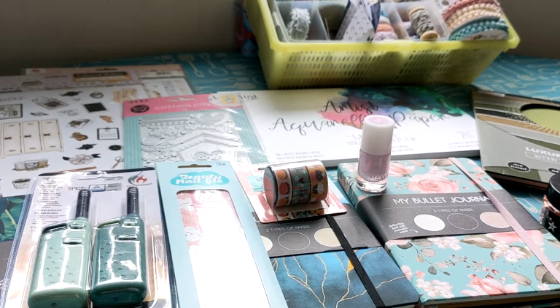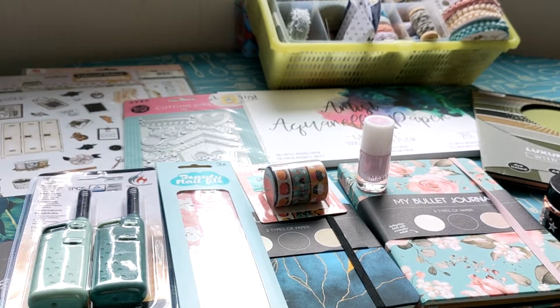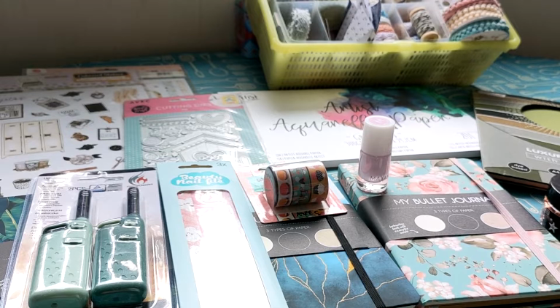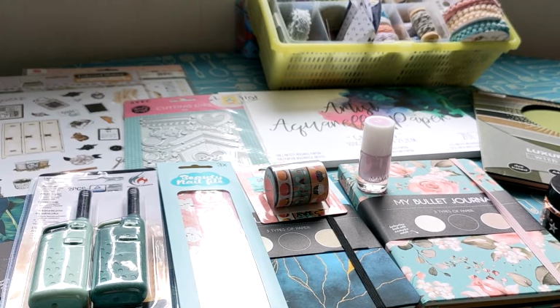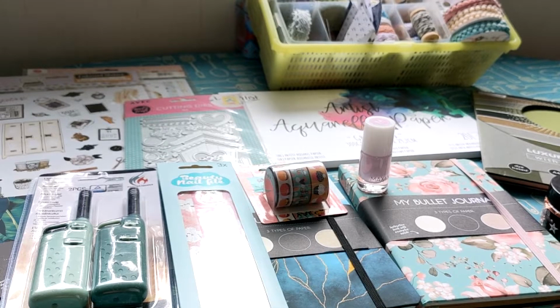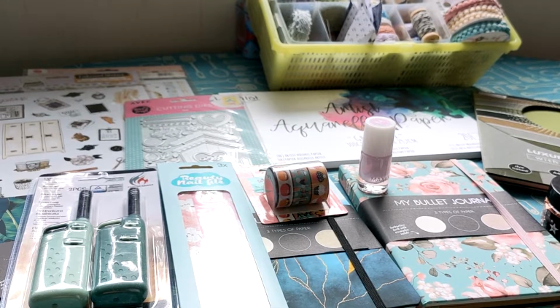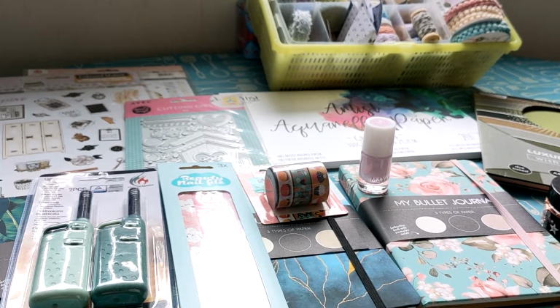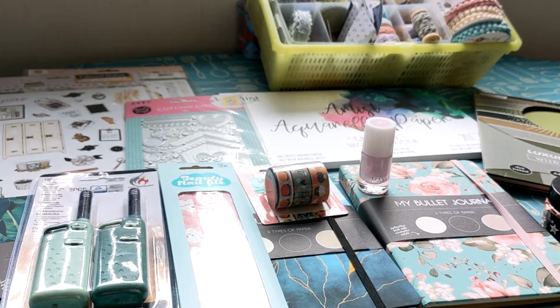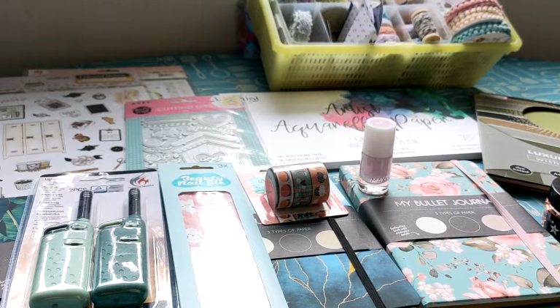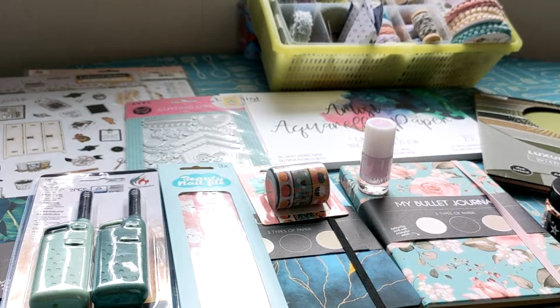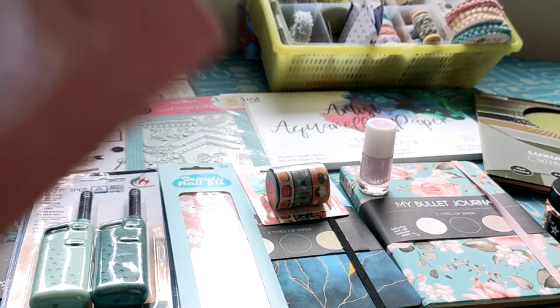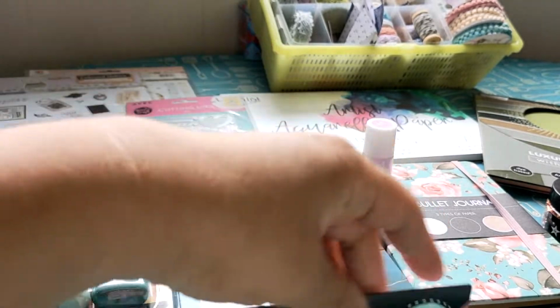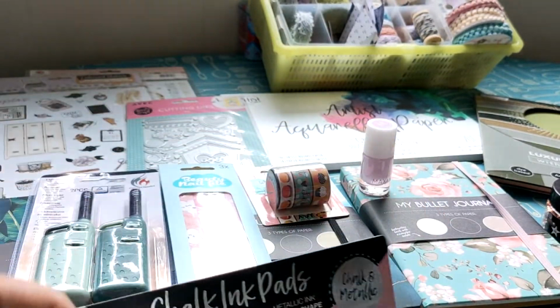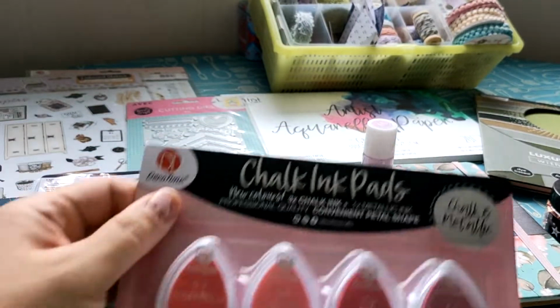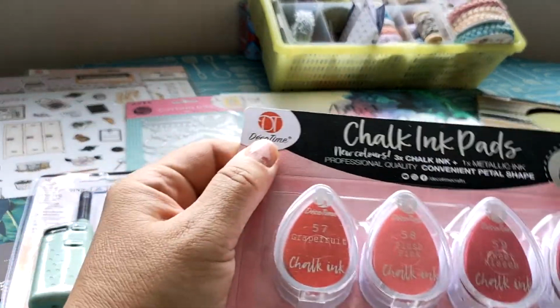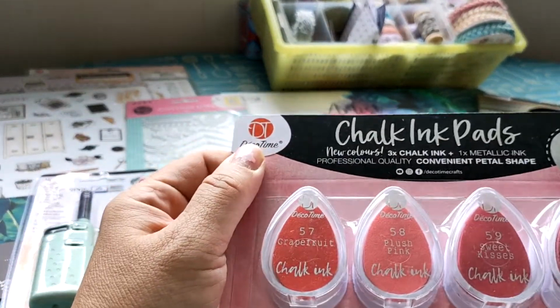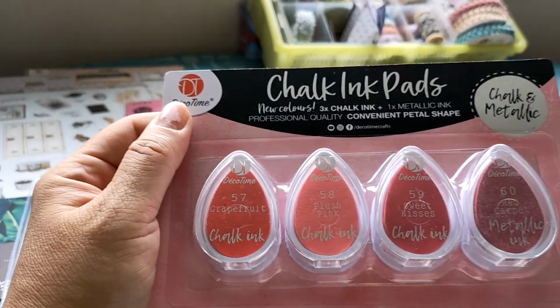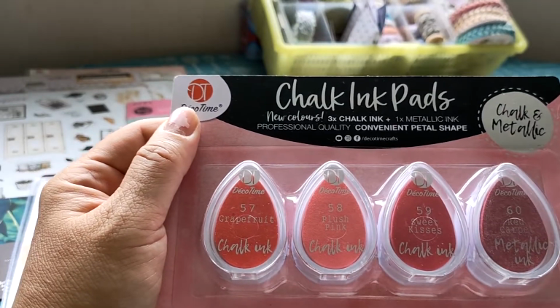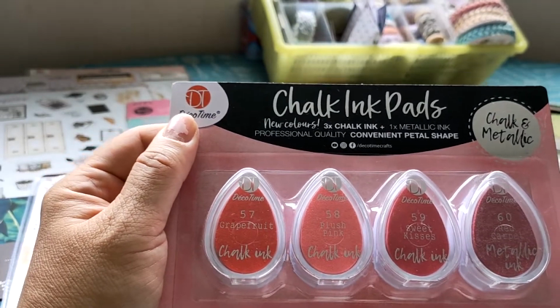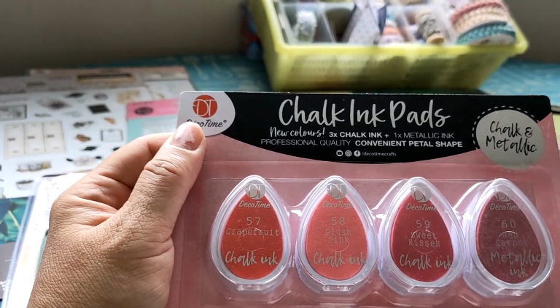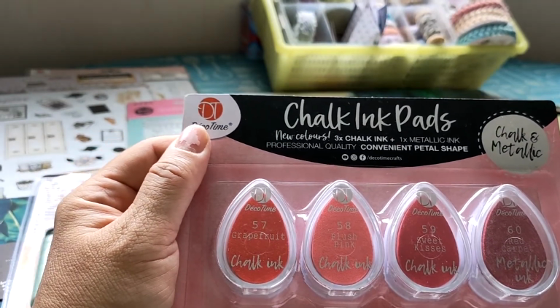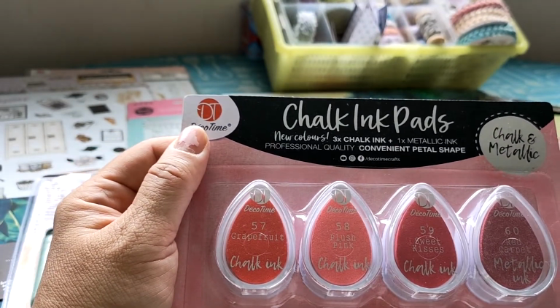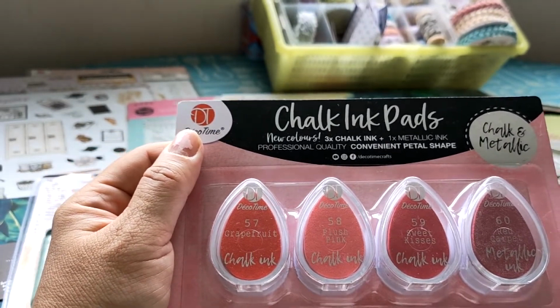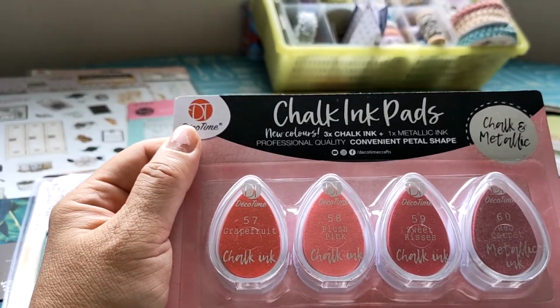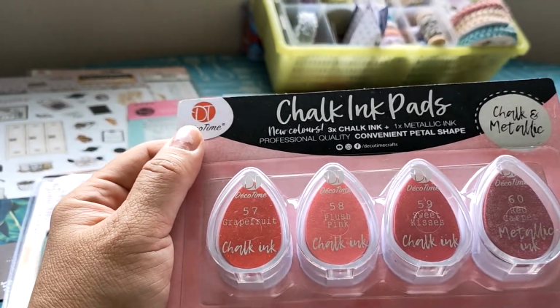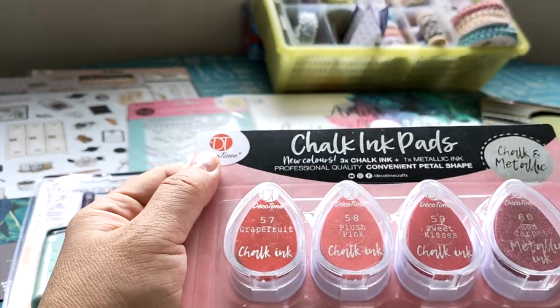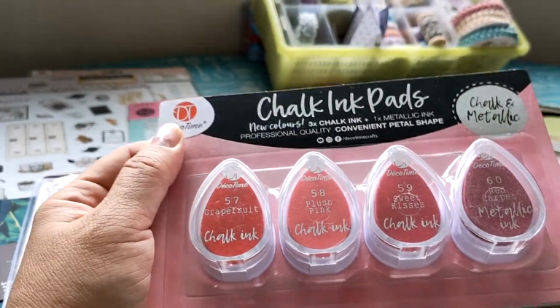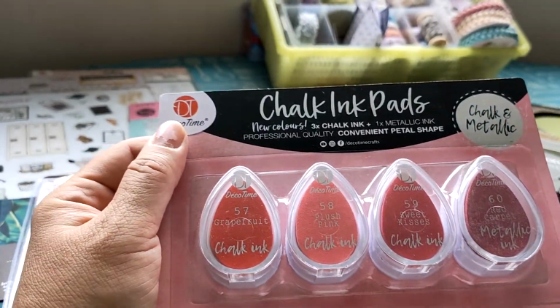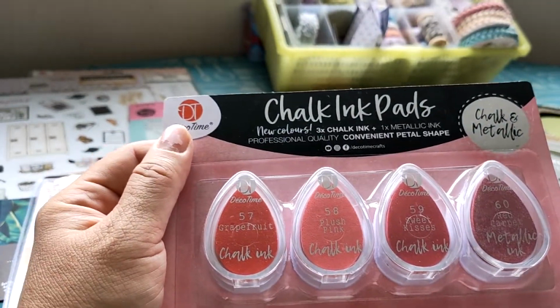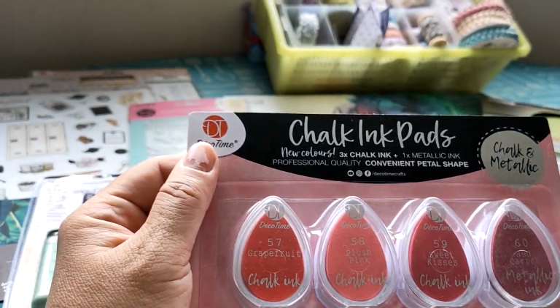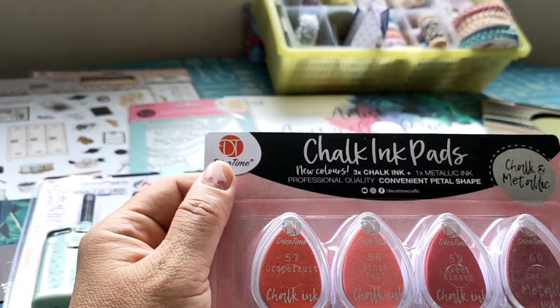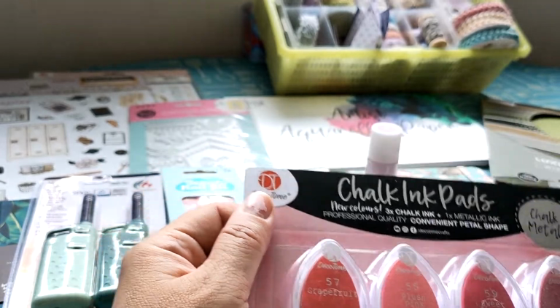I grabbed new ink pads — and this is 99 cents.